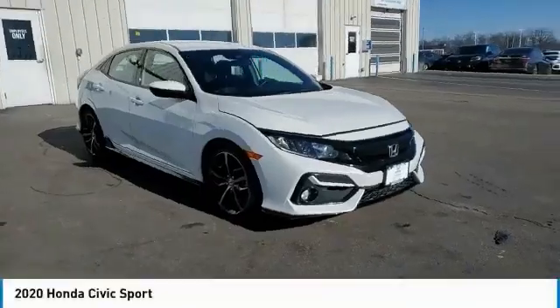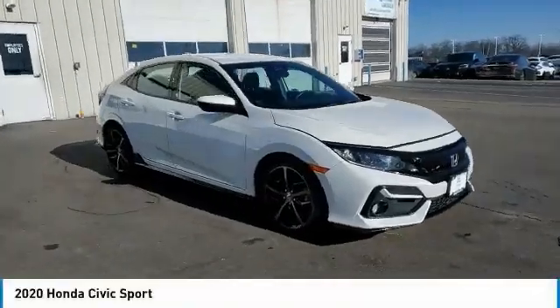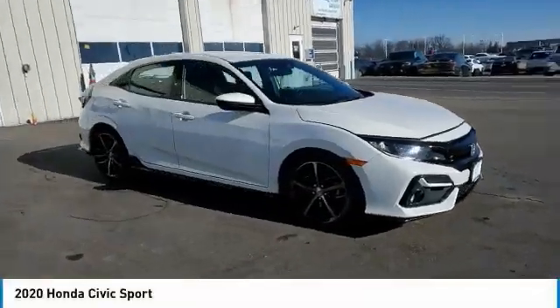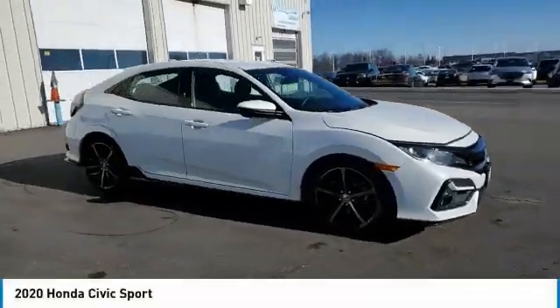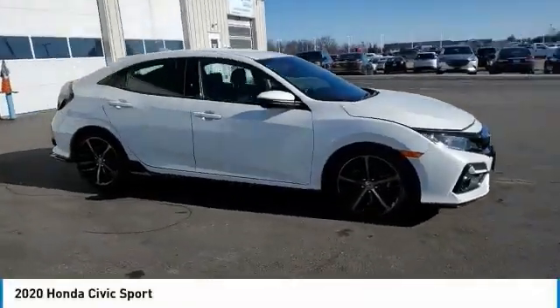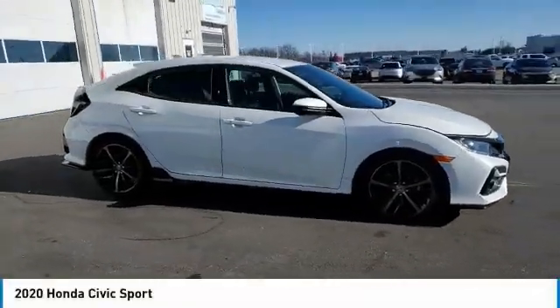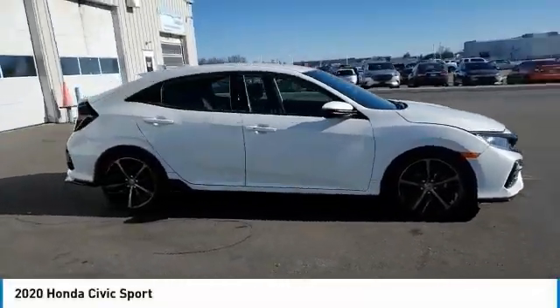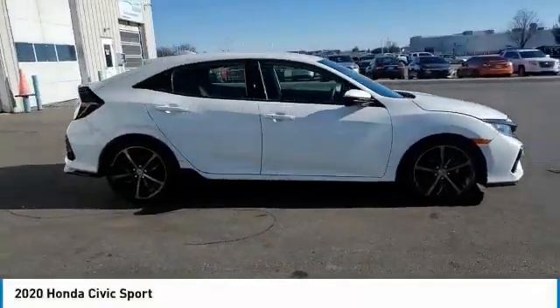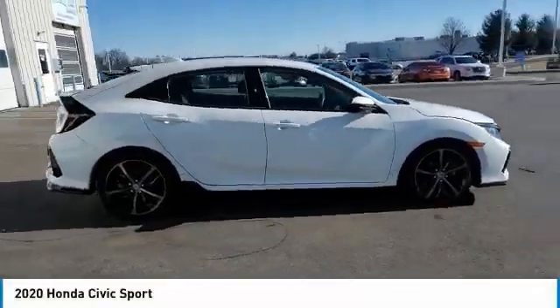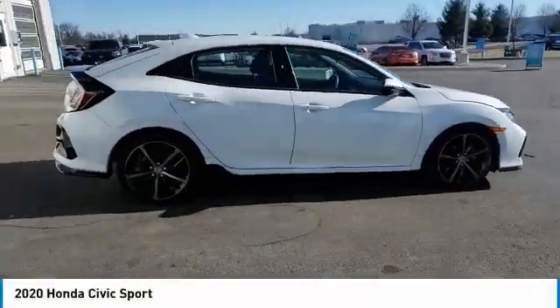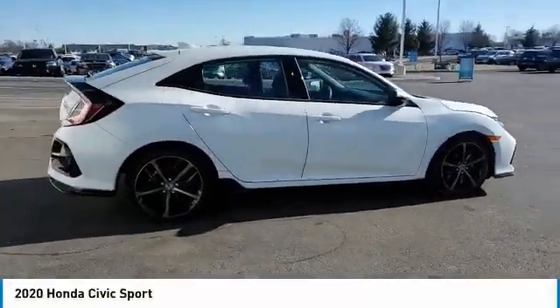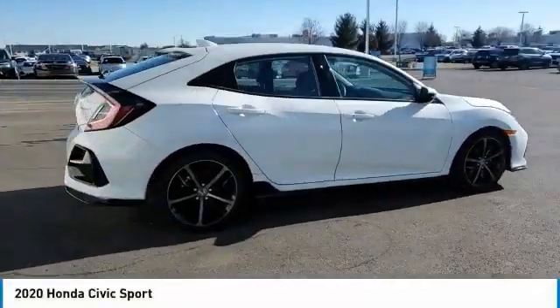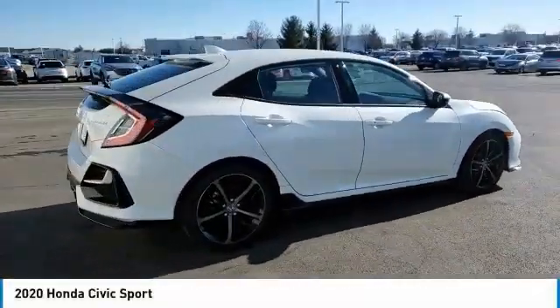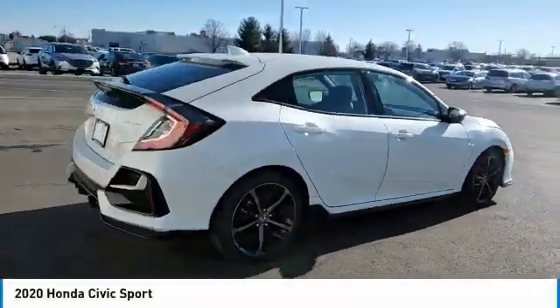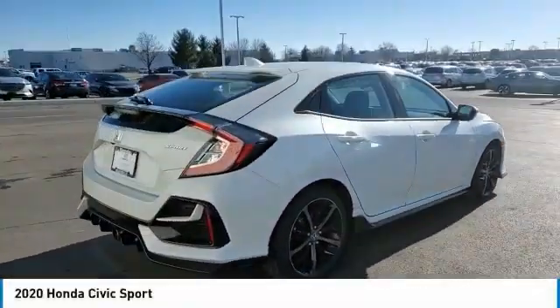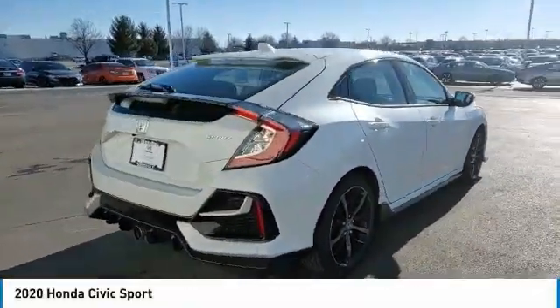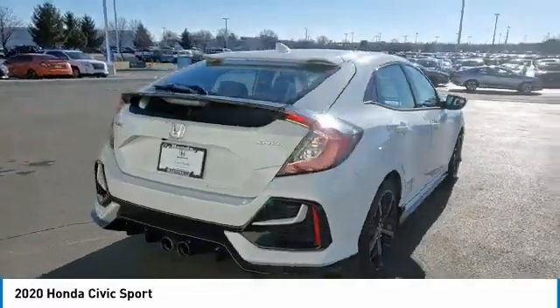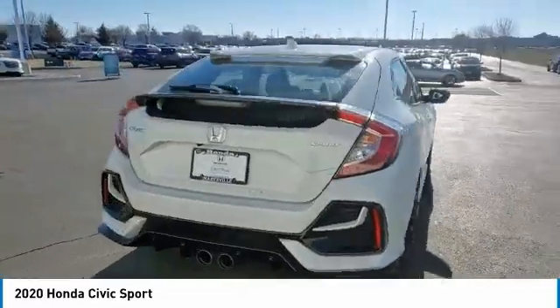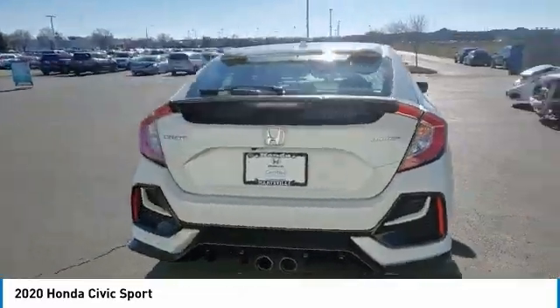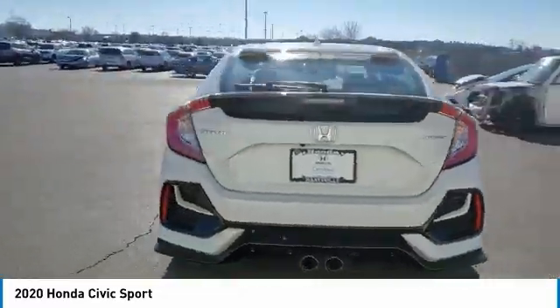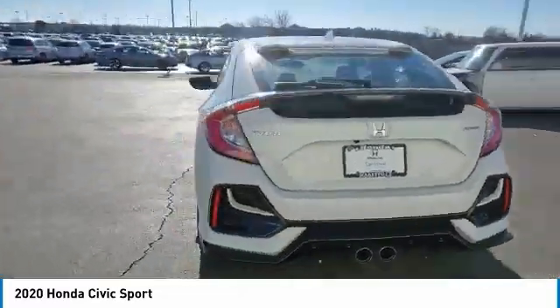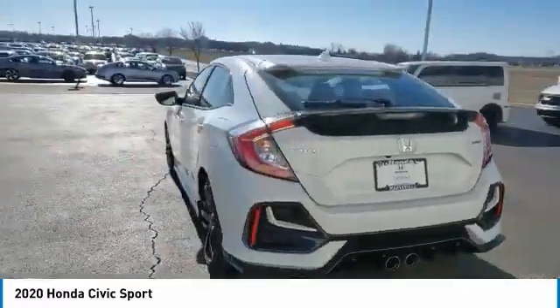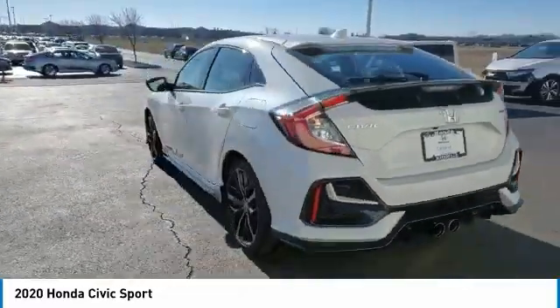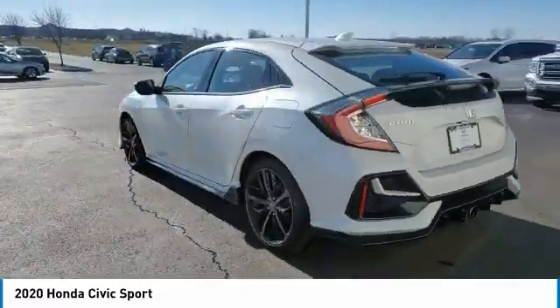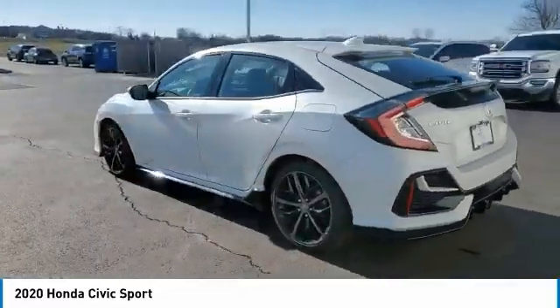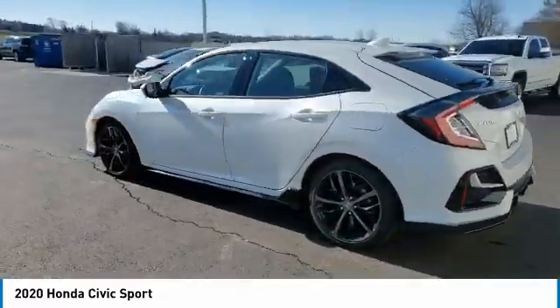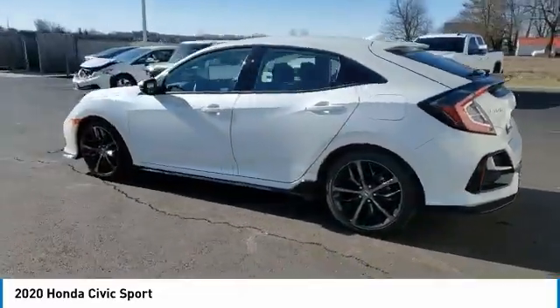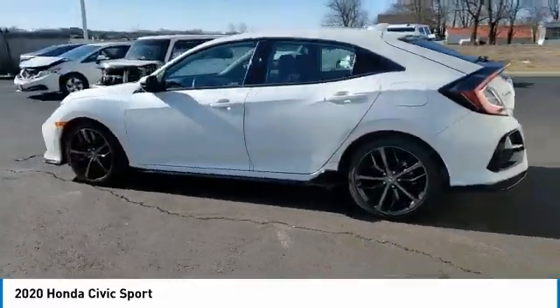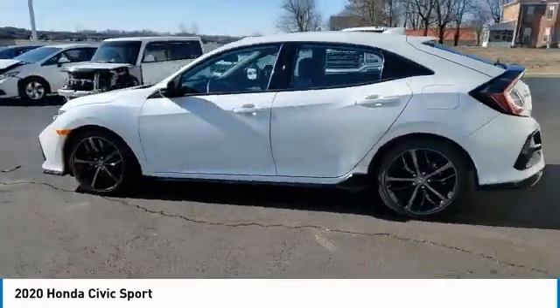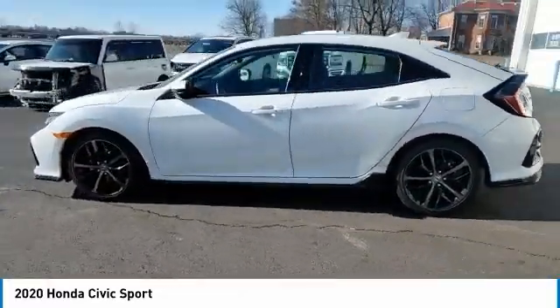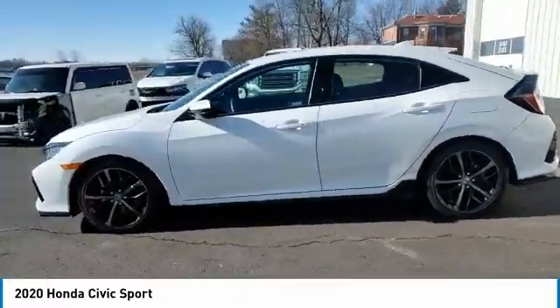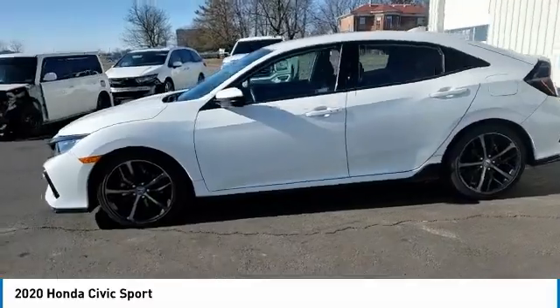Take a ride in the 2020 Honda Civic. Practical, awesome gas mileage, and incredibly reliable. This vehicle has less than 20,000 miles.